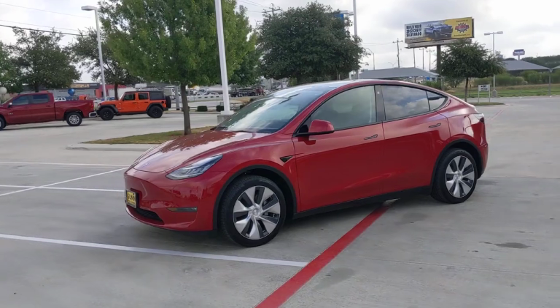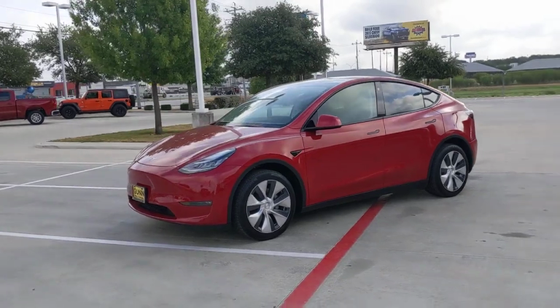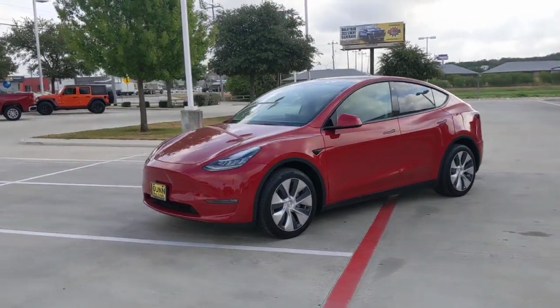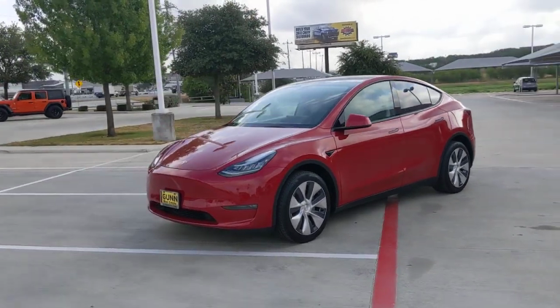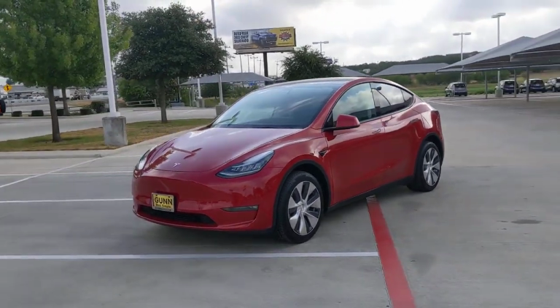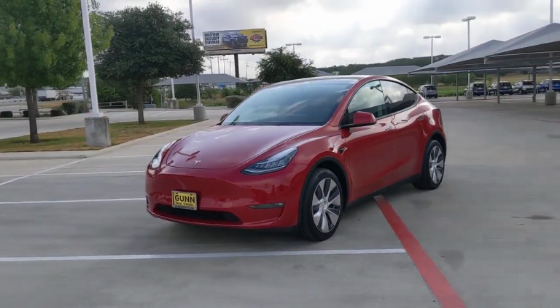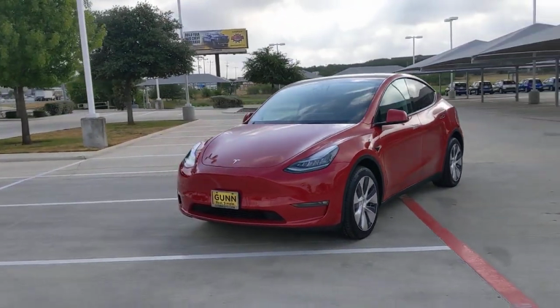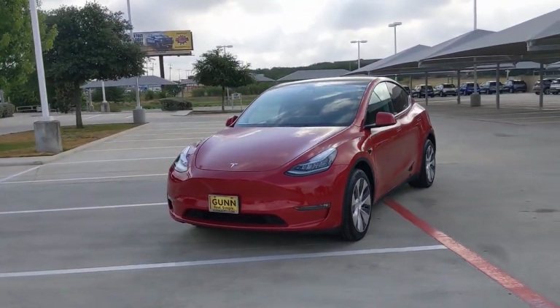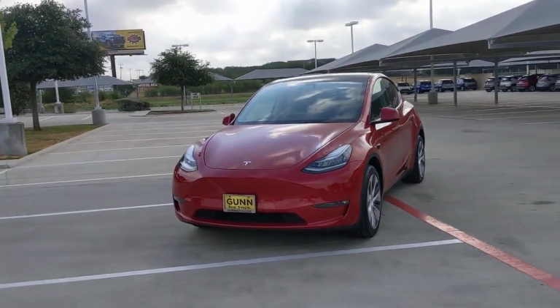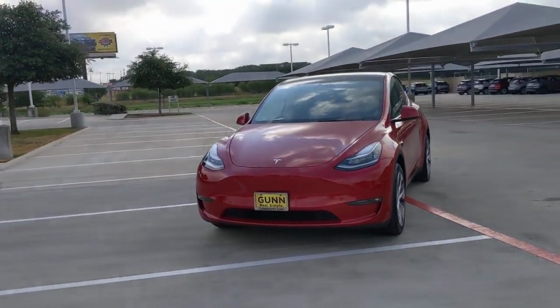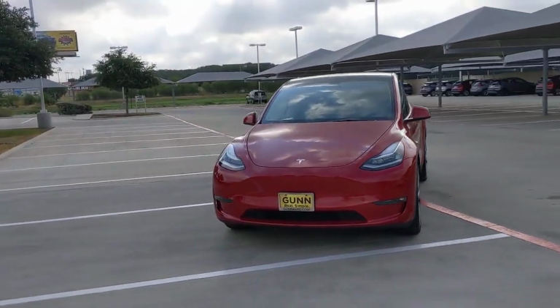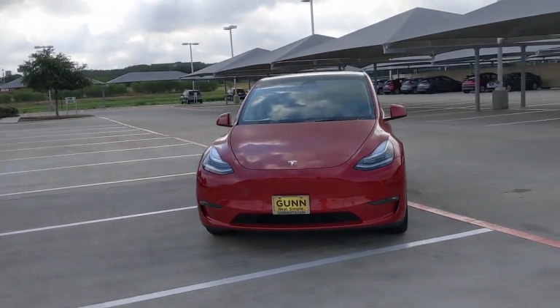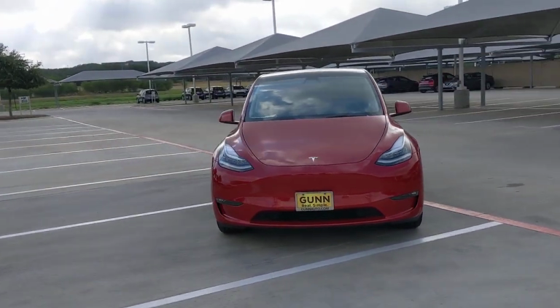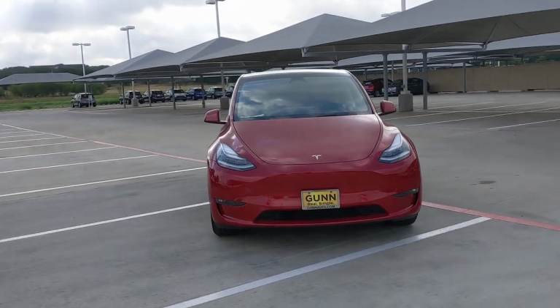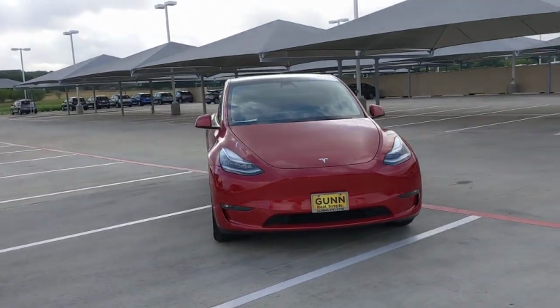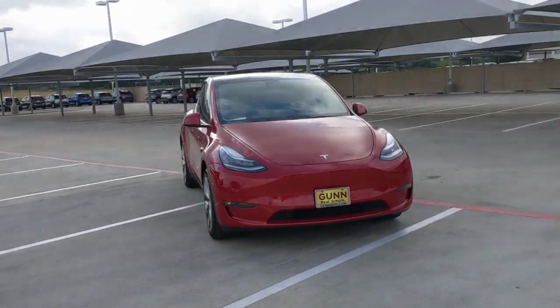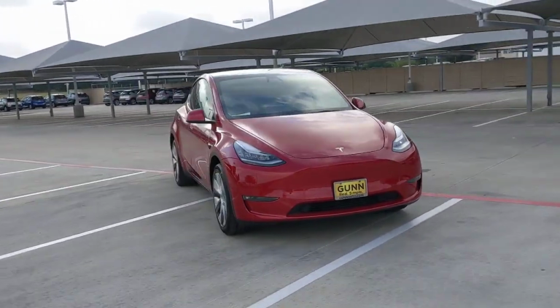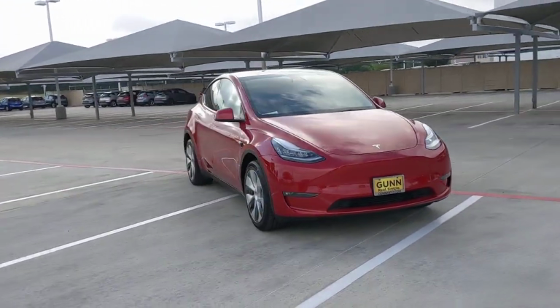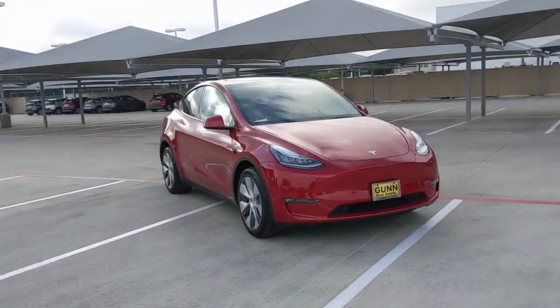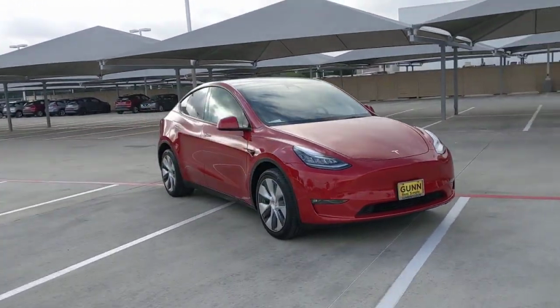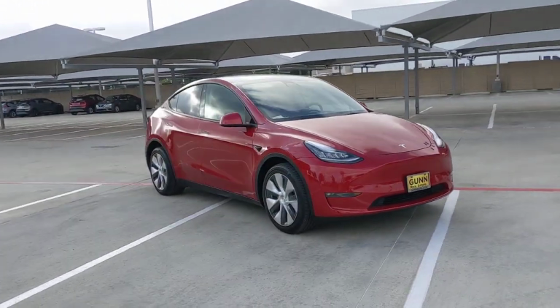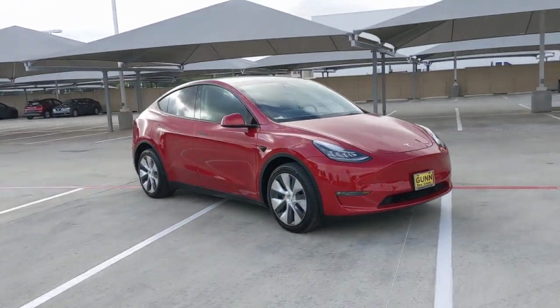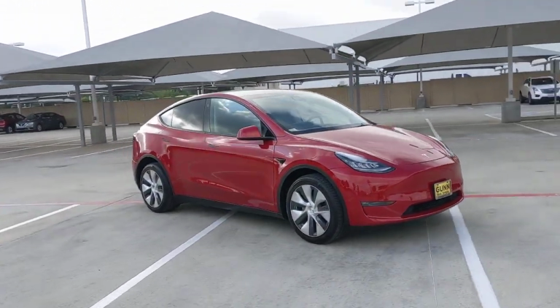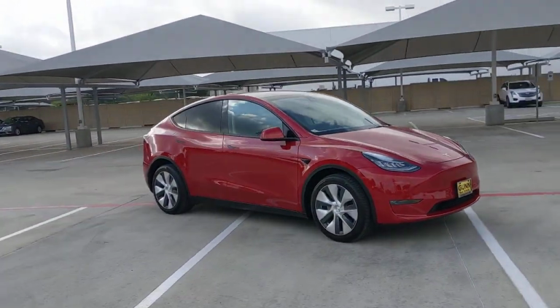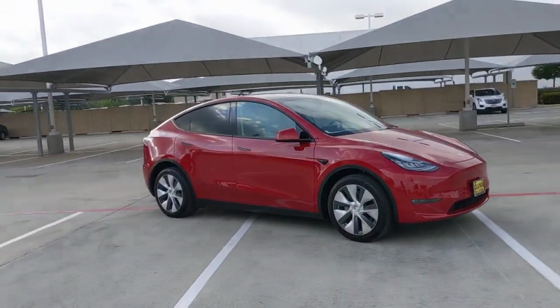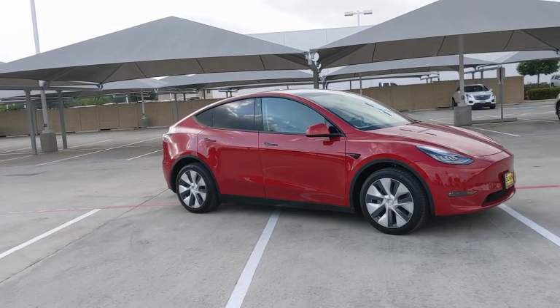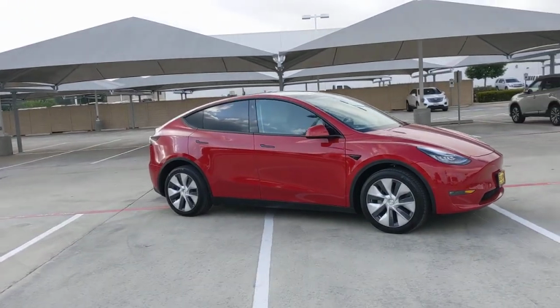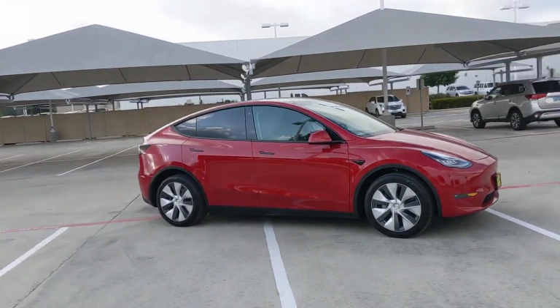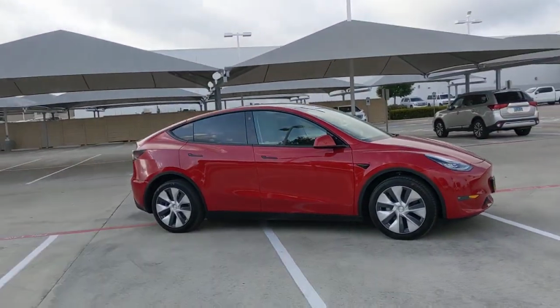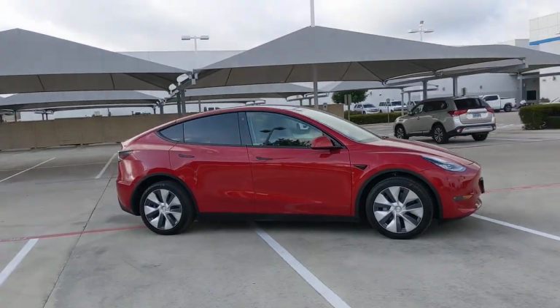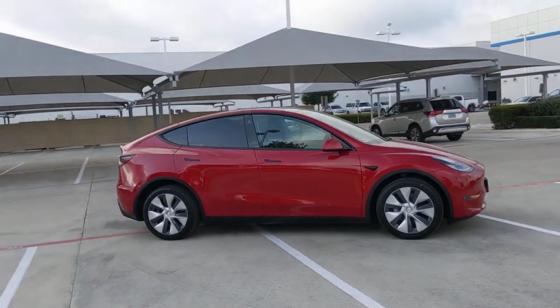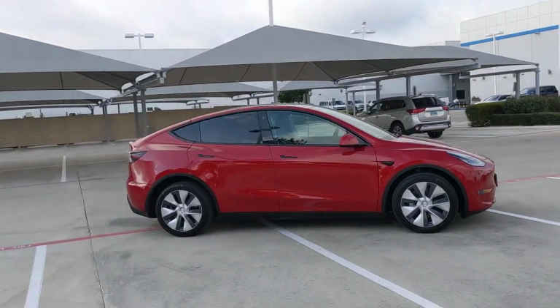You'll have love at first sight with the 2021 Tesla Model Y. This vehicle still has fewer than 10,000 miles on the clock, so it won't last long. Answer the call to drive boldly into the future.